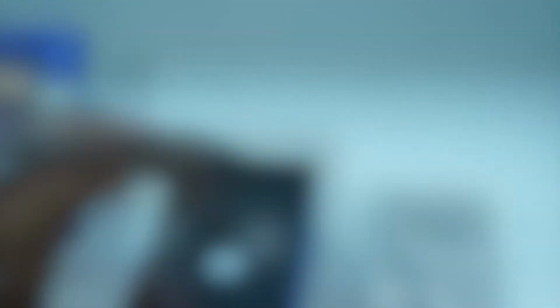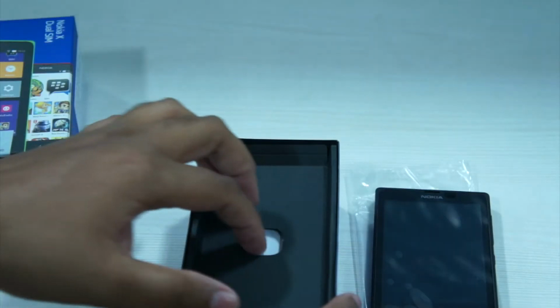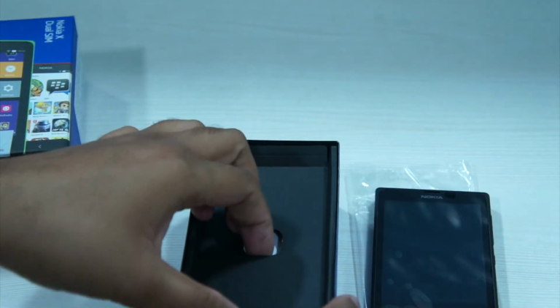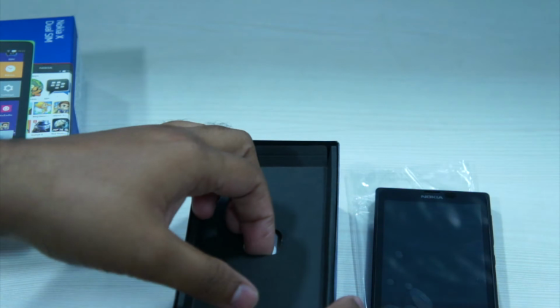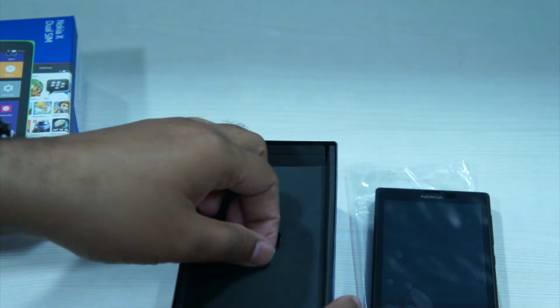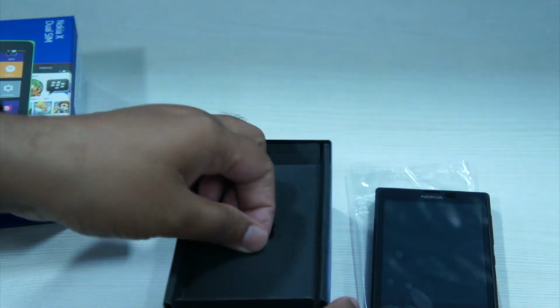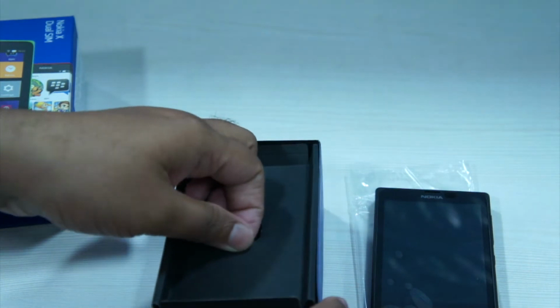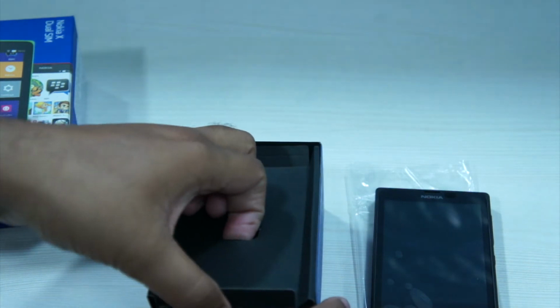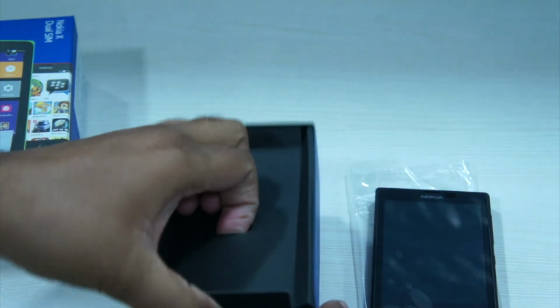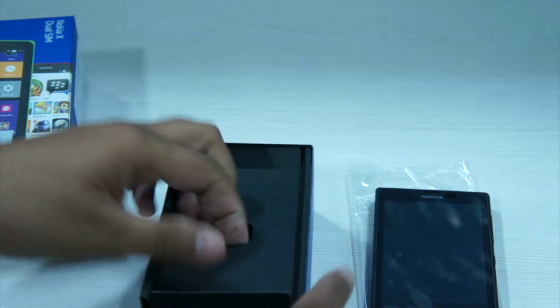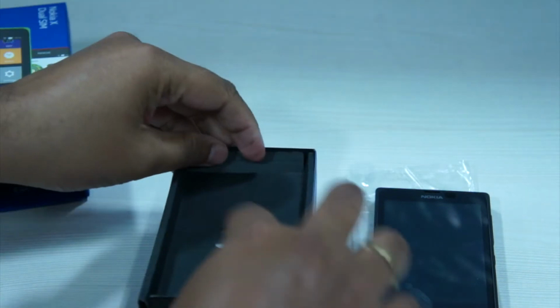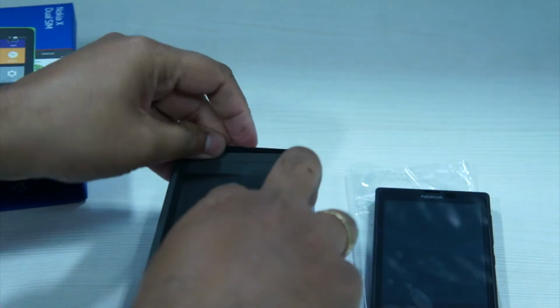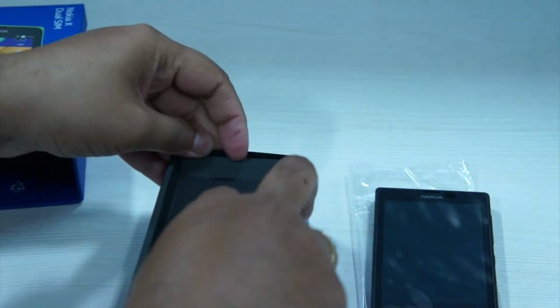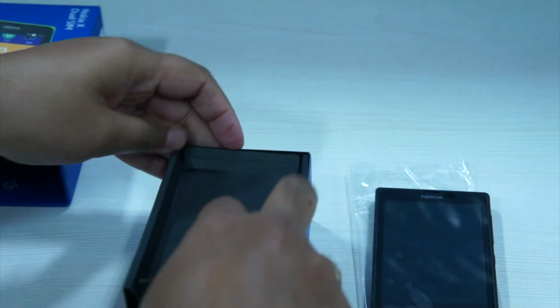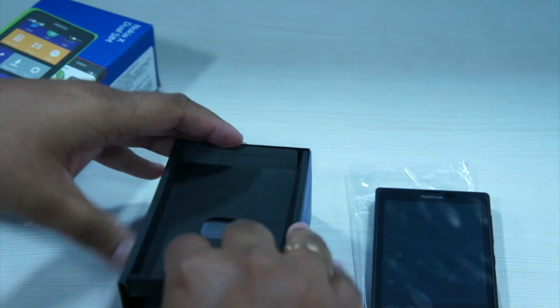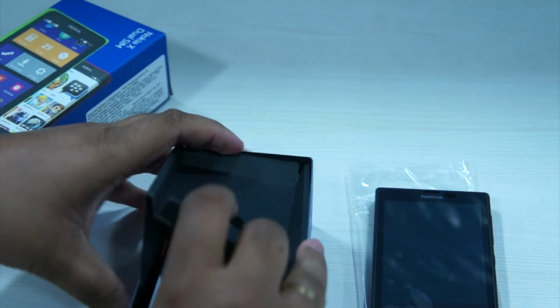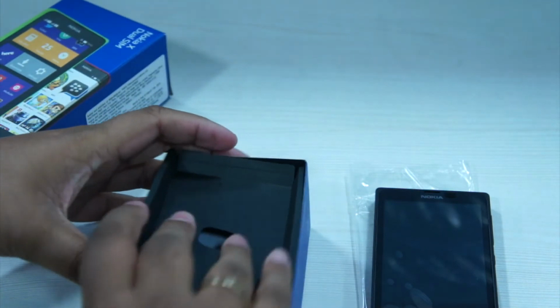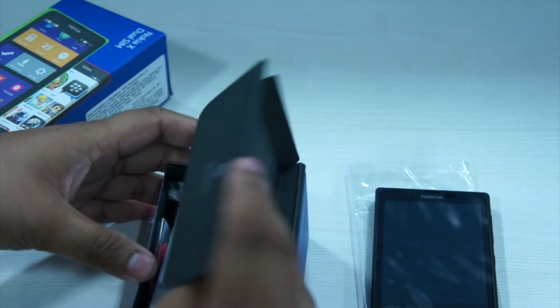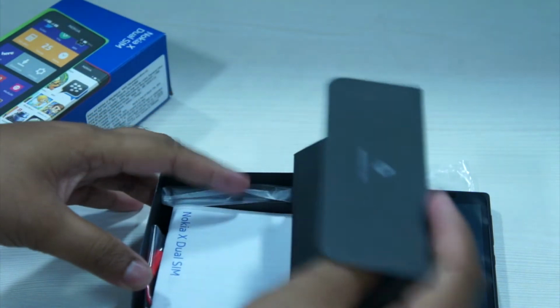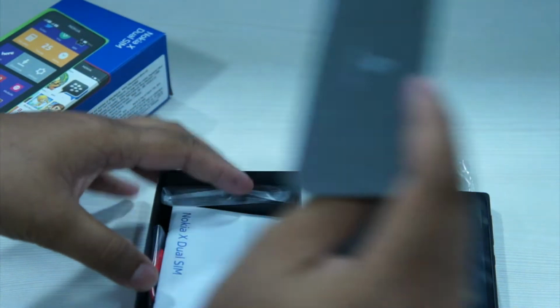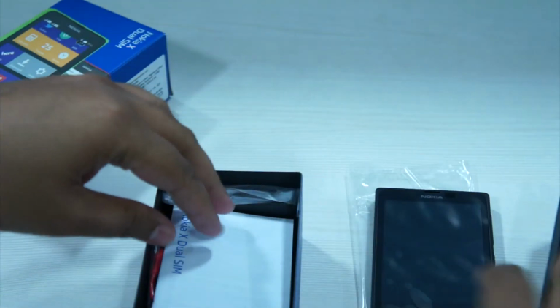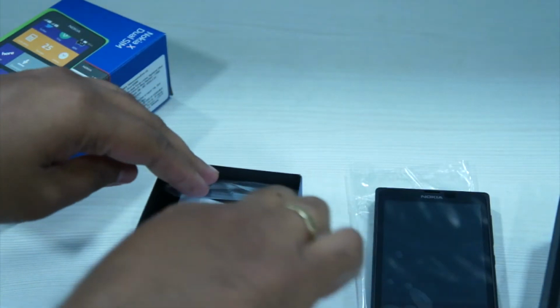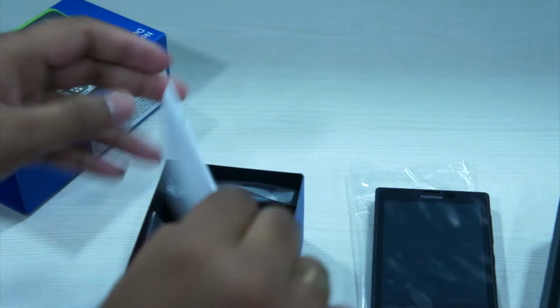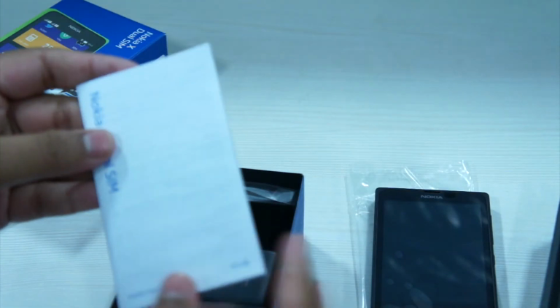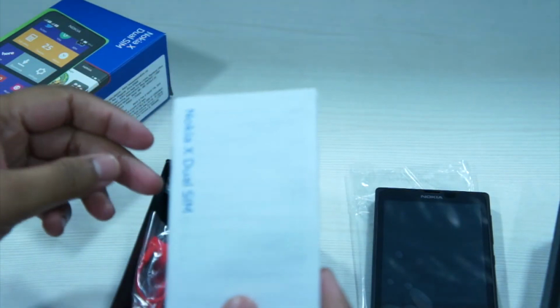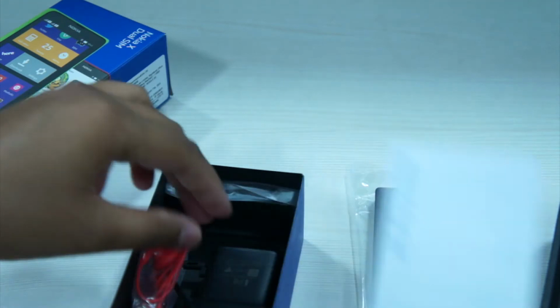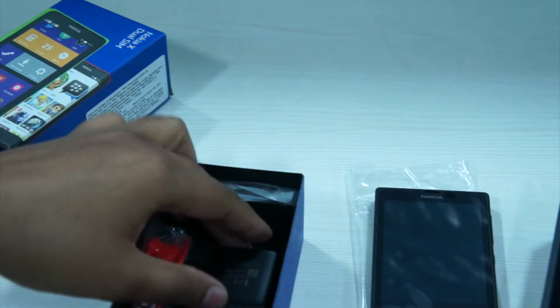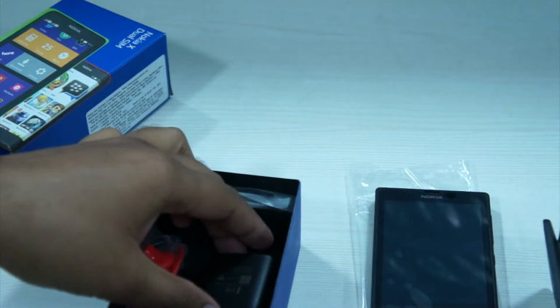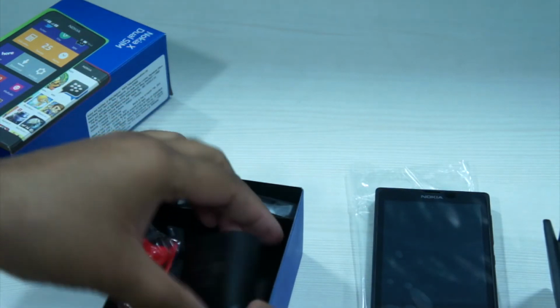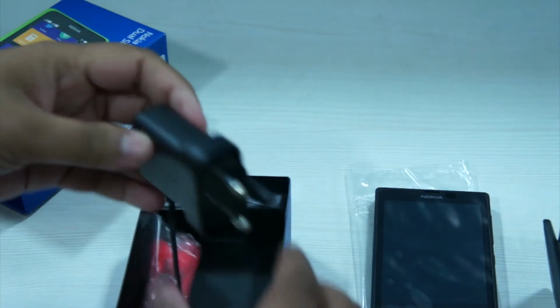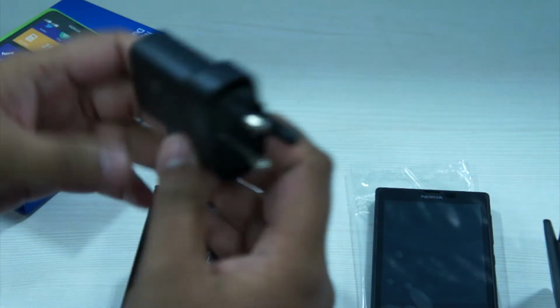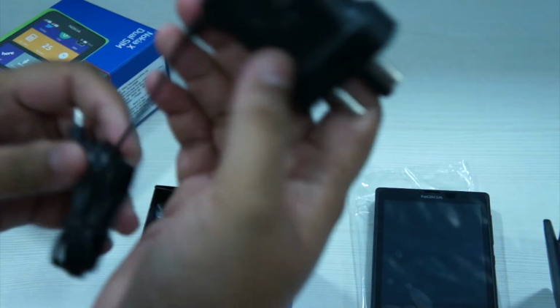Let's take a look at the accessories included in the box. First off, there's the official Nokia X instruction manual. Along with that, there's a wall charger and we've also got a bright red headset. There is also a 1500mAh battery which, as you can see, it is removable.